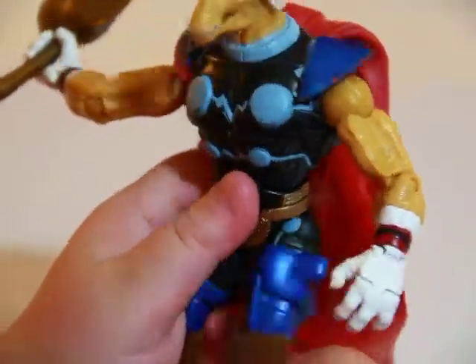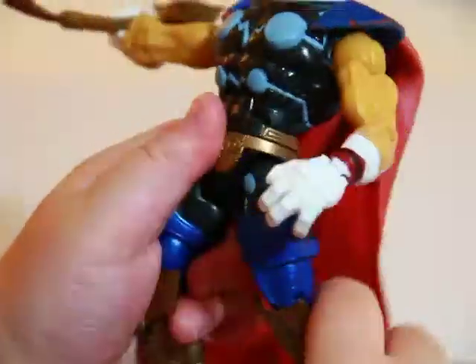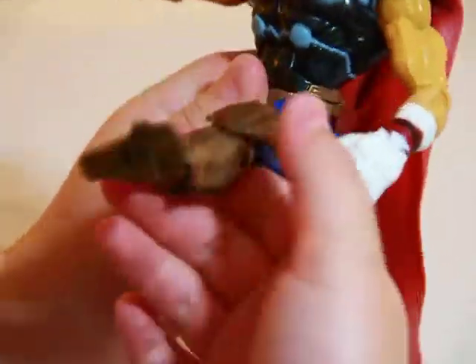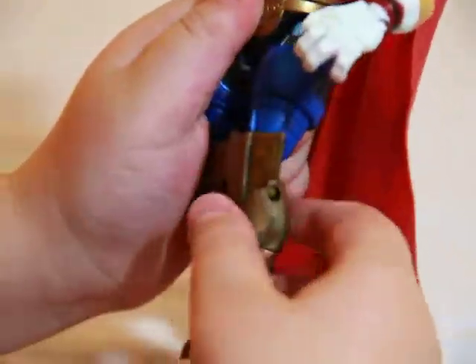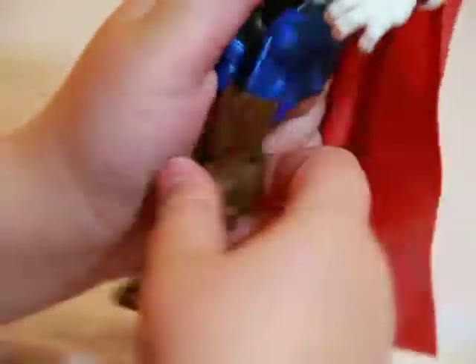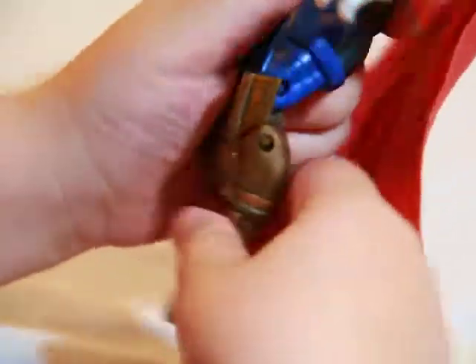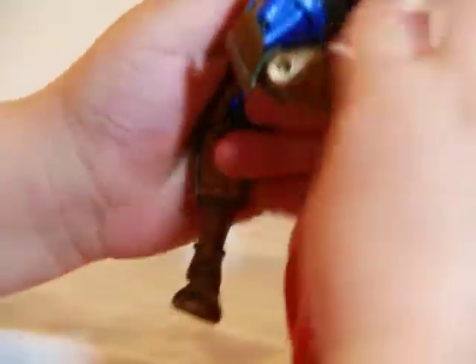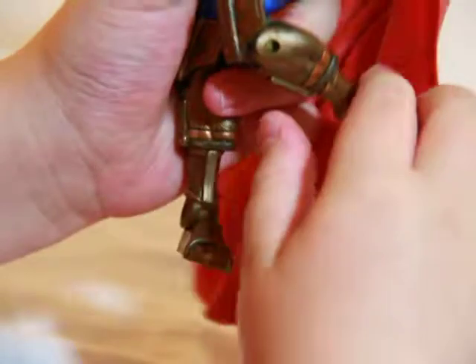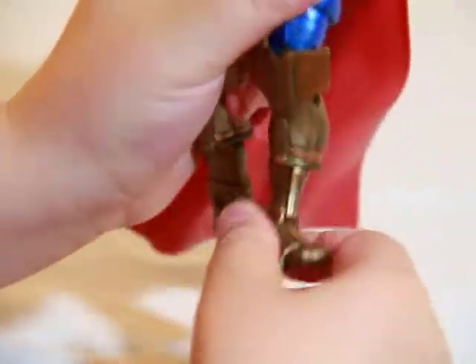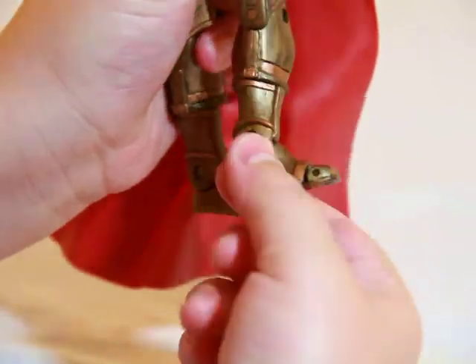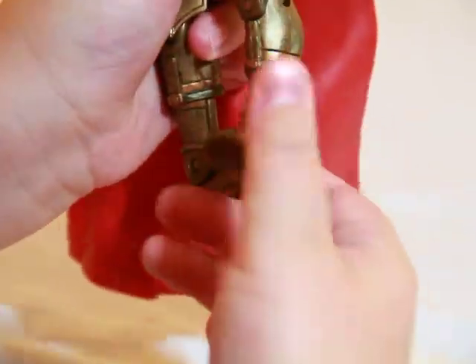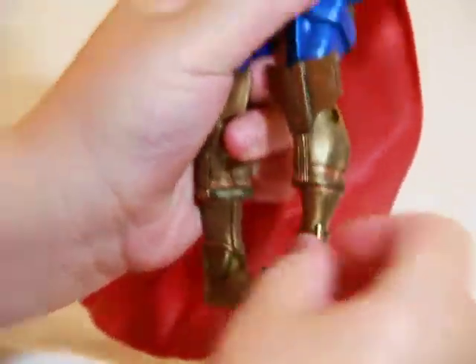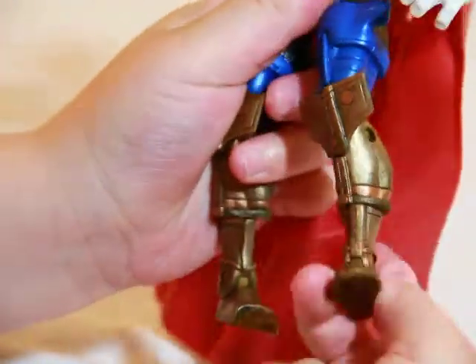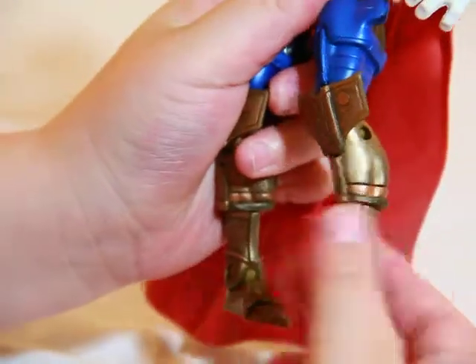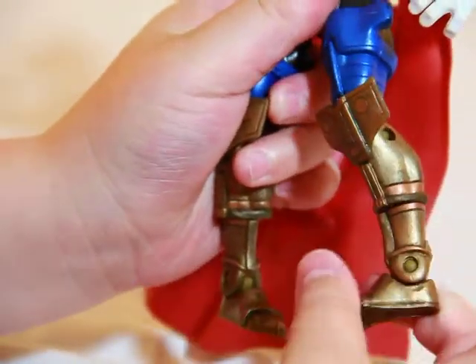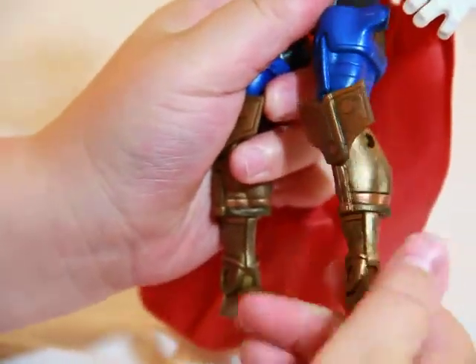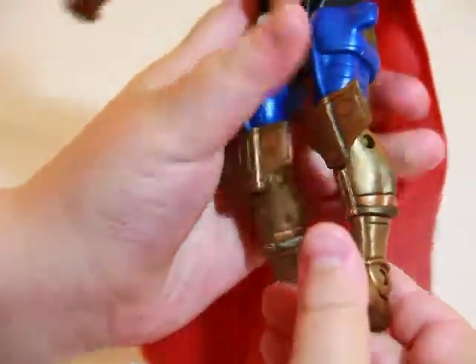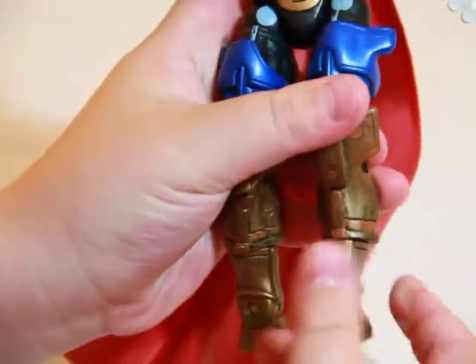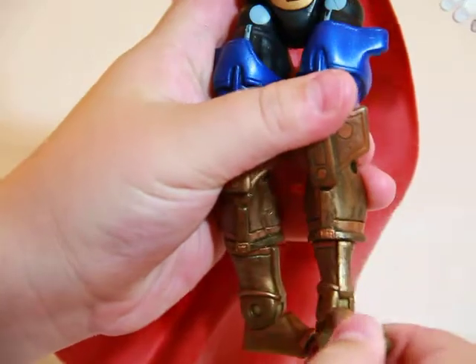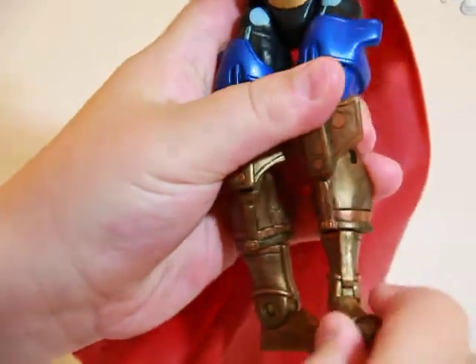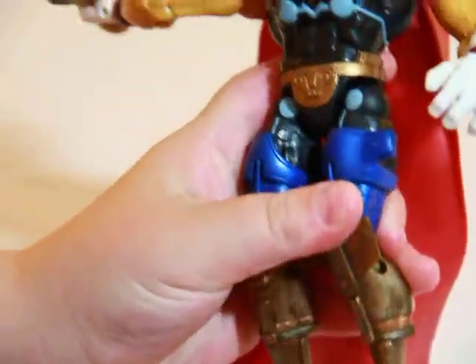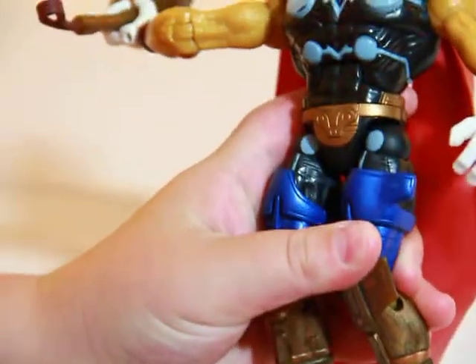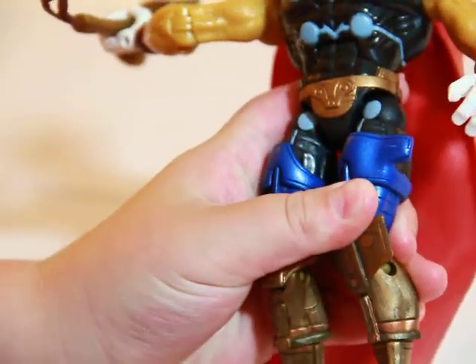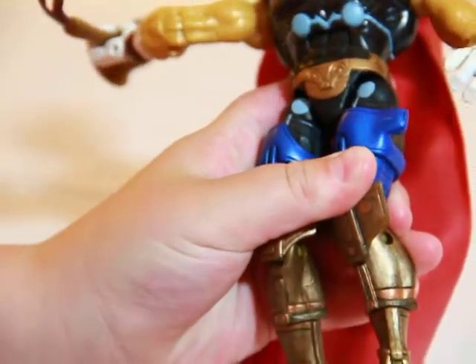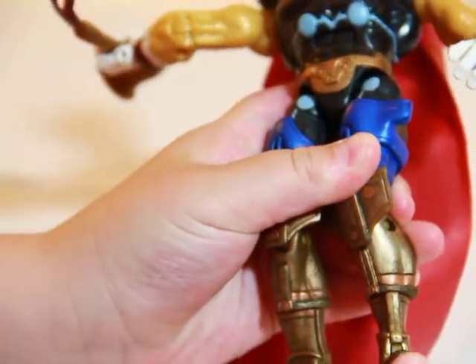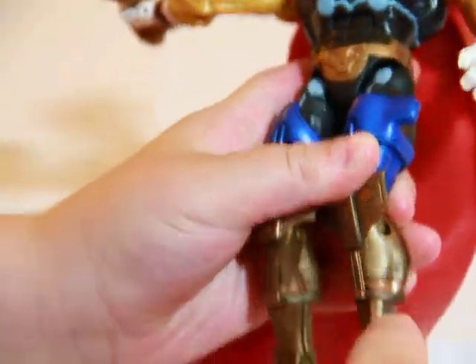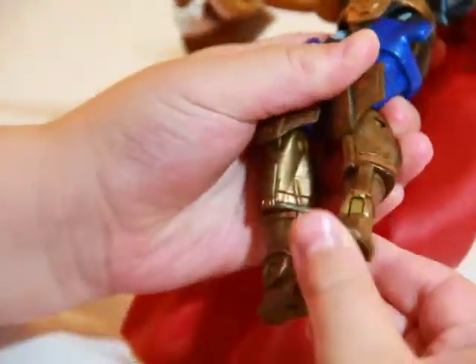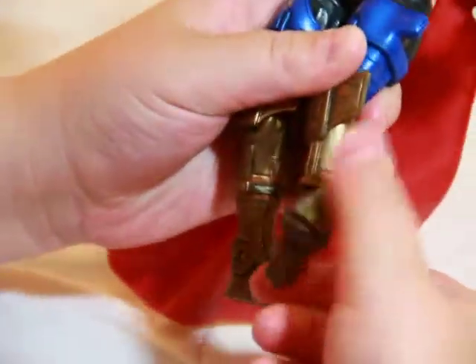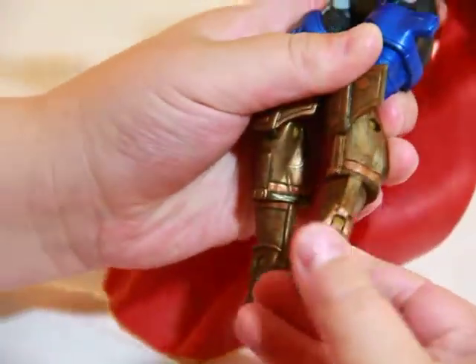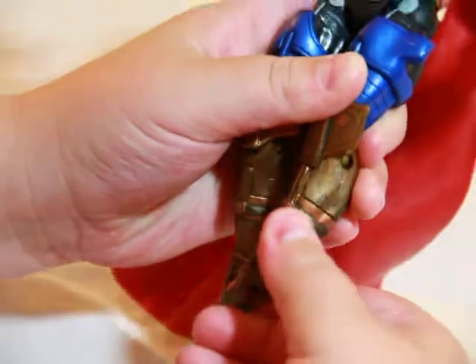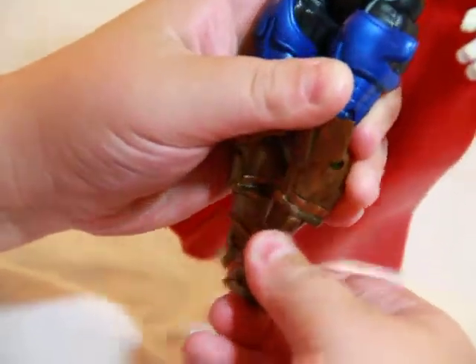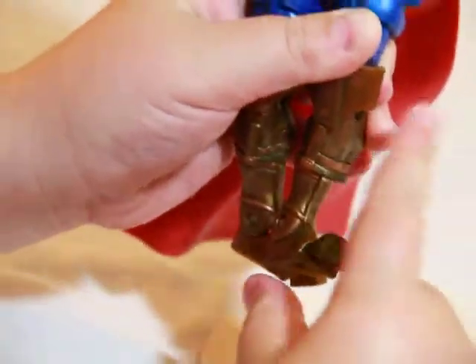He has a heel, foot, and back inward articulation, two points at the knee, and he moves from the calf as well. And he has a pivot joint, plus the ankle joint and toe joint.